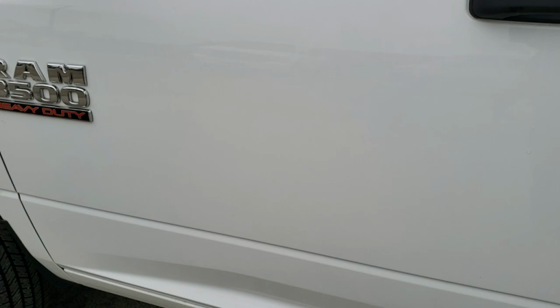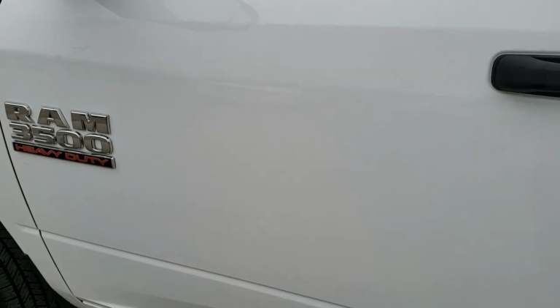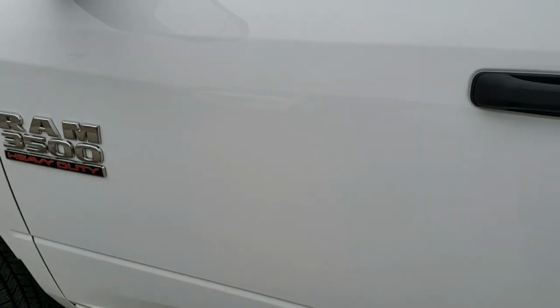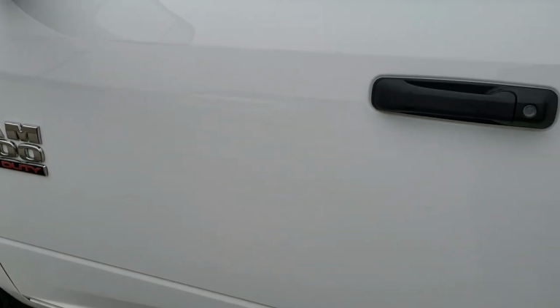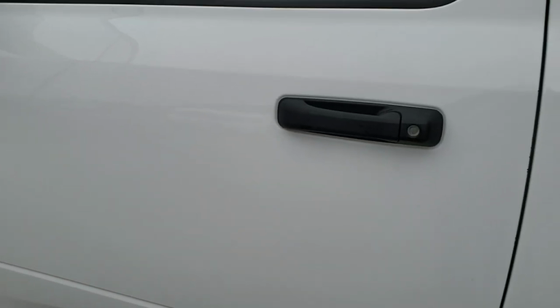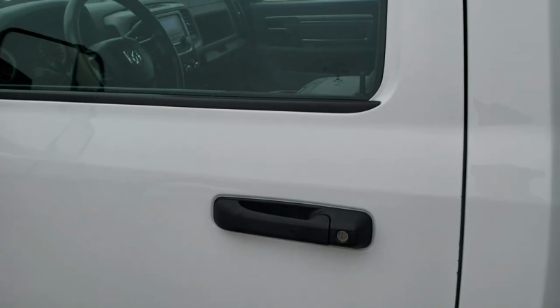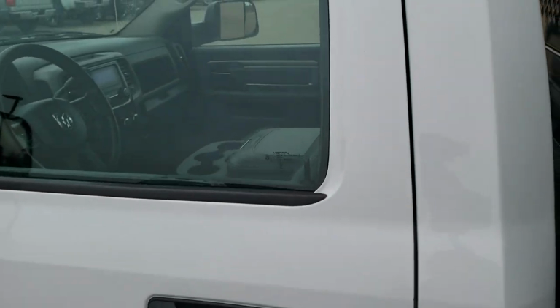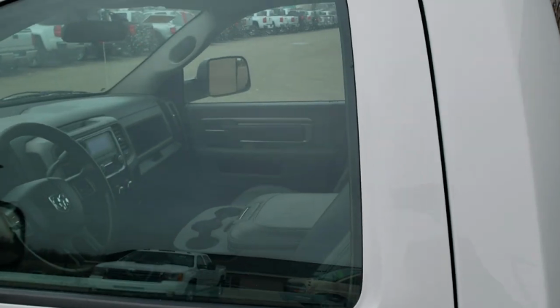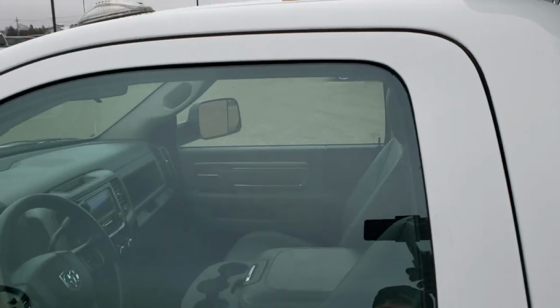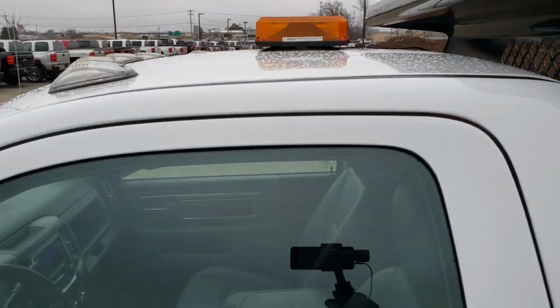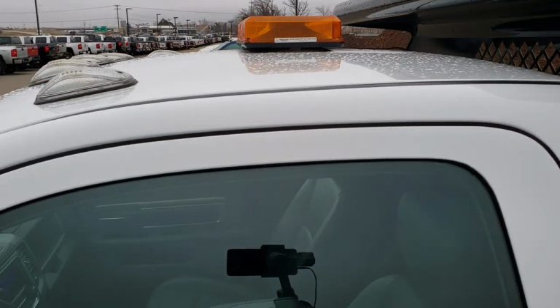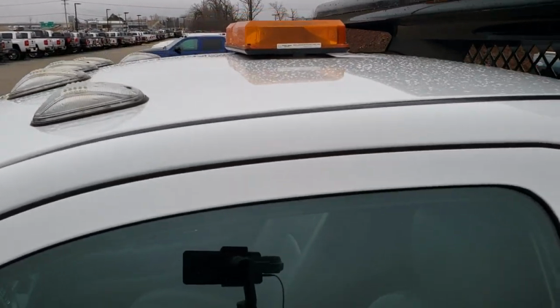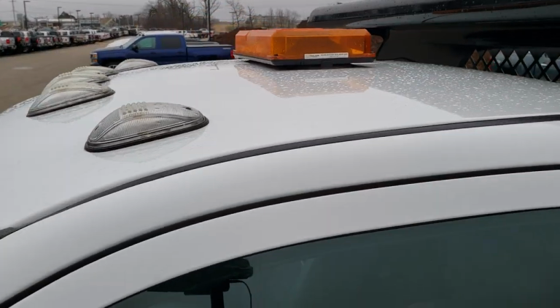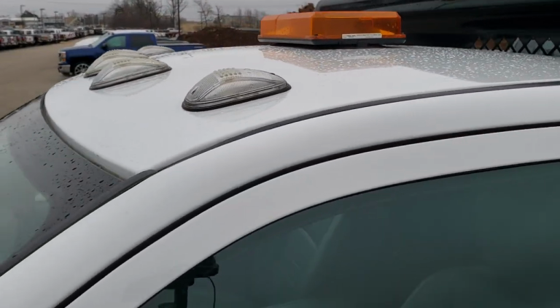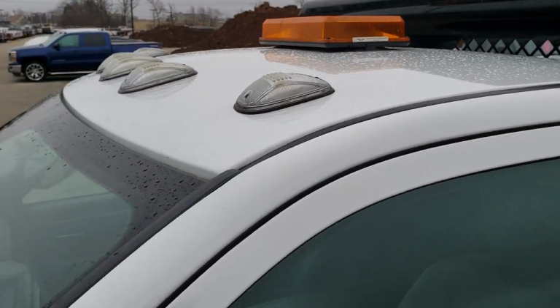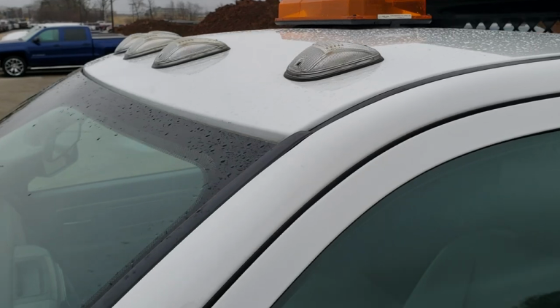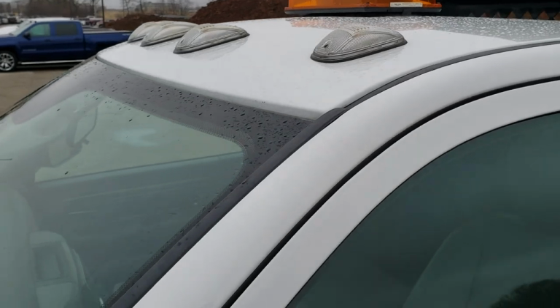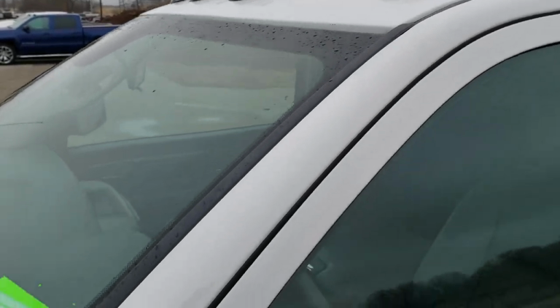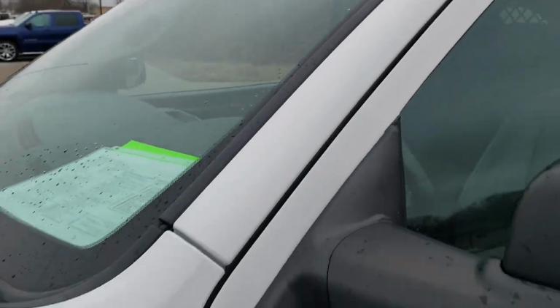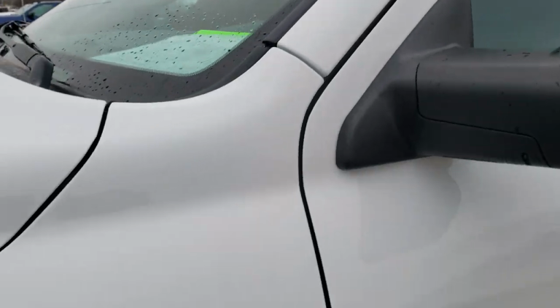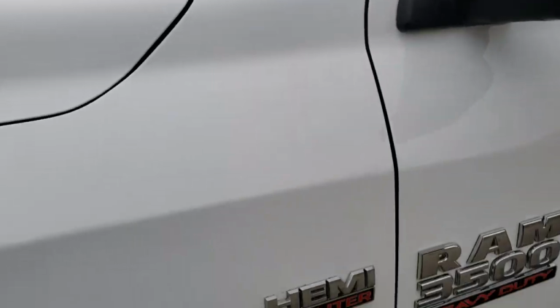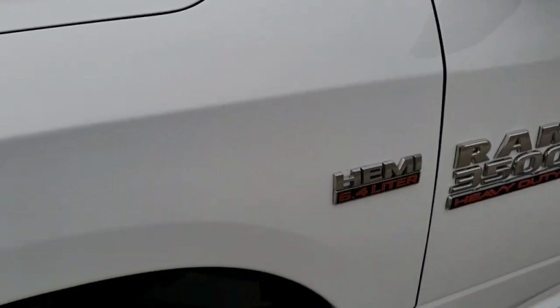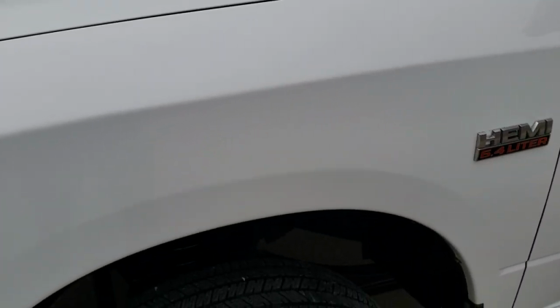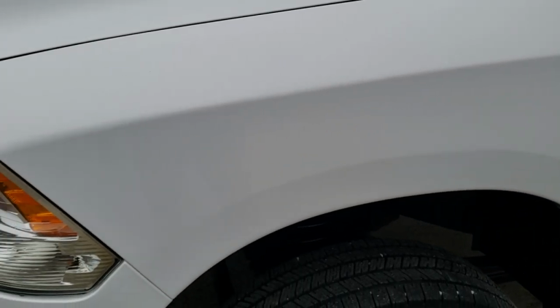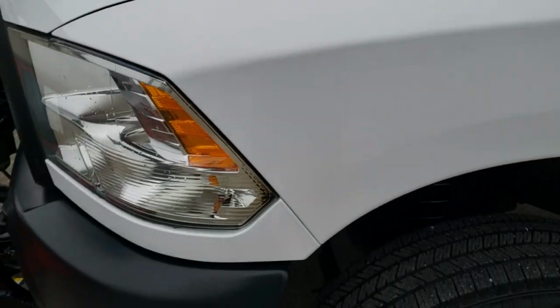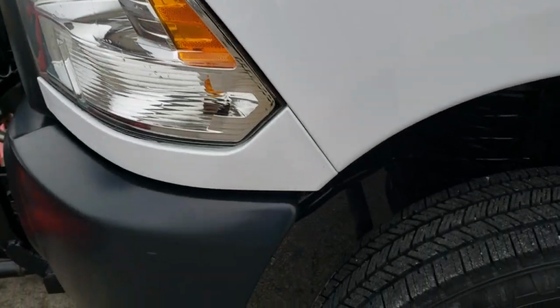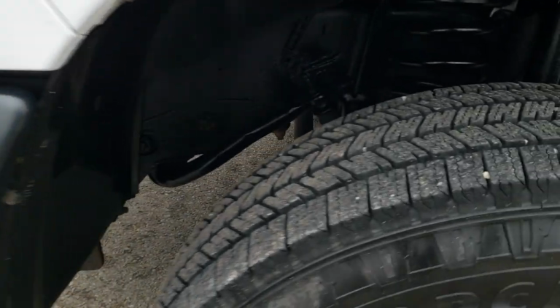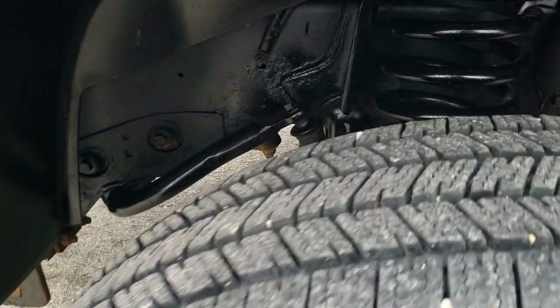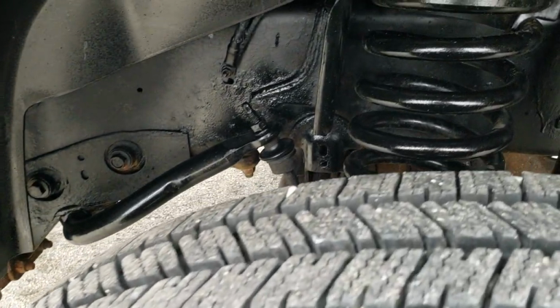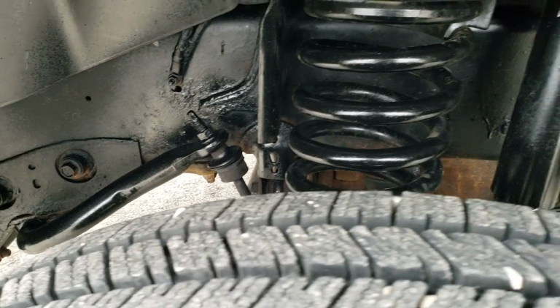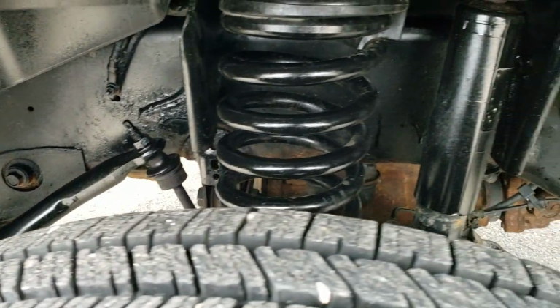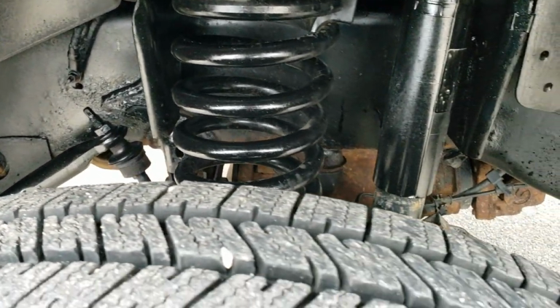You'll notice the door is in nice condition. The cab is in nice shape. You have the light up there, the clearance lights. The front fender is in nice shape. The frame and underbody looks pretty good.